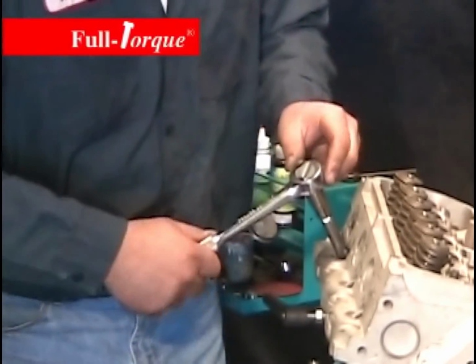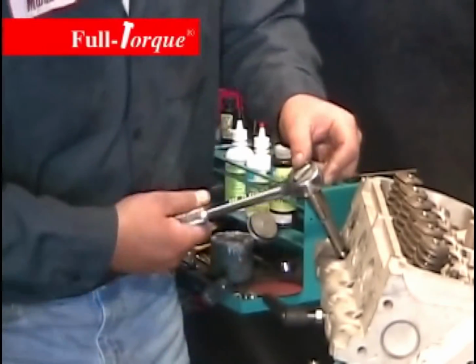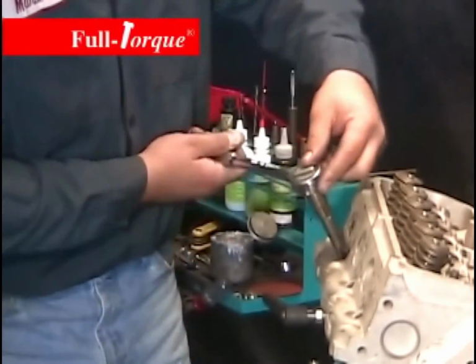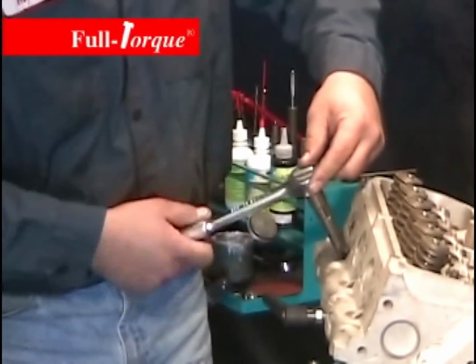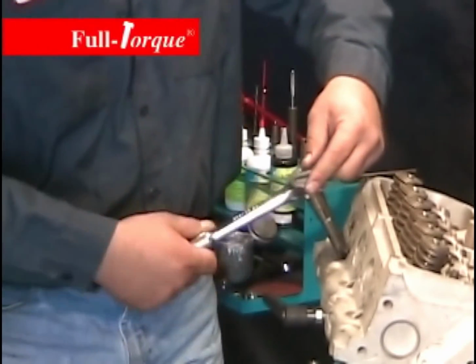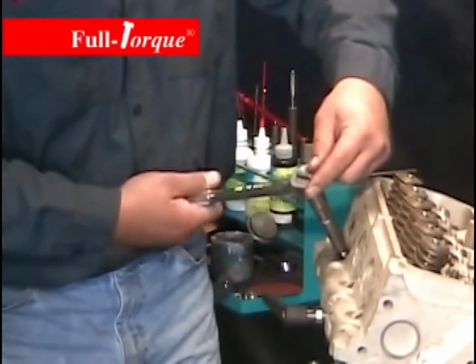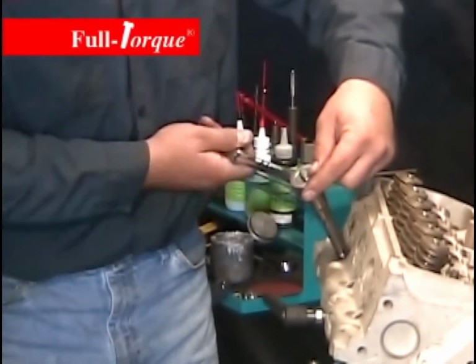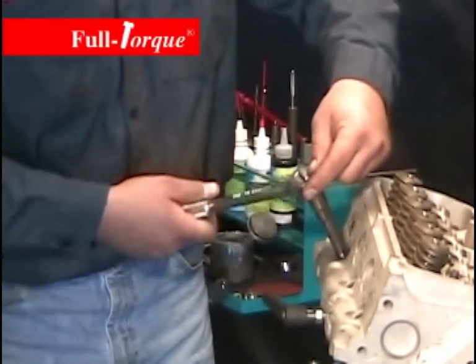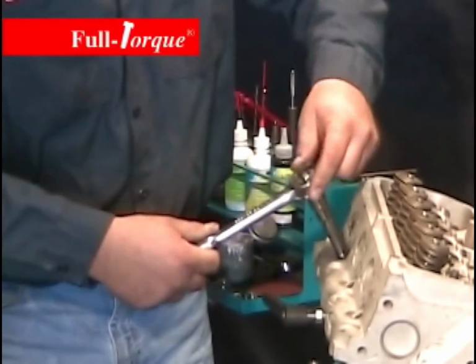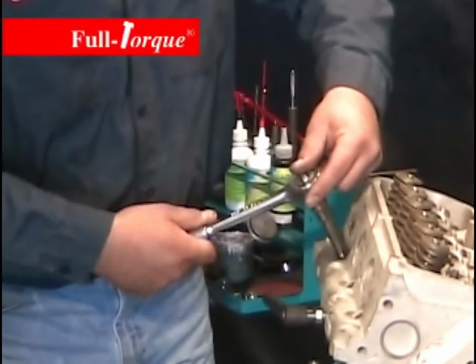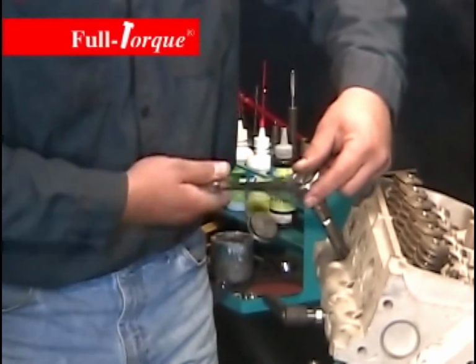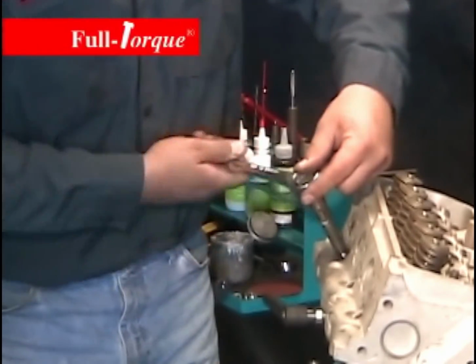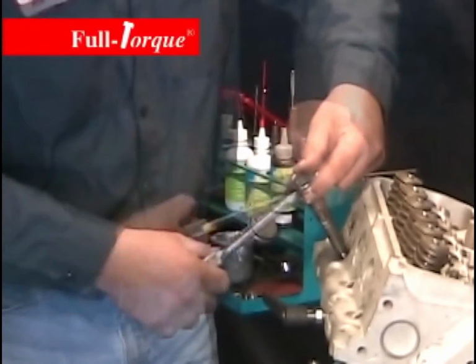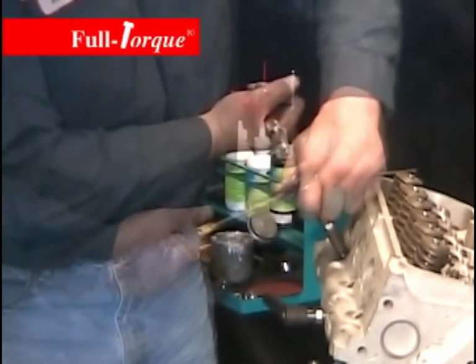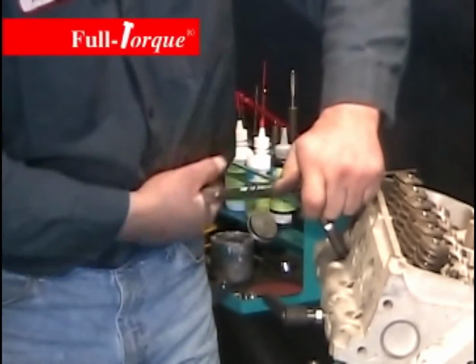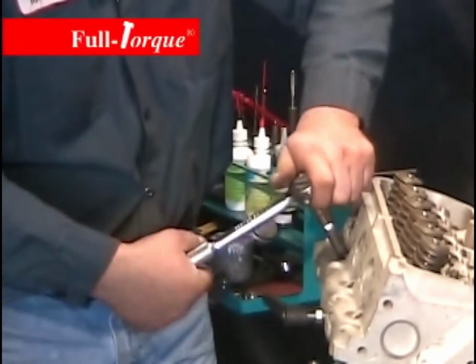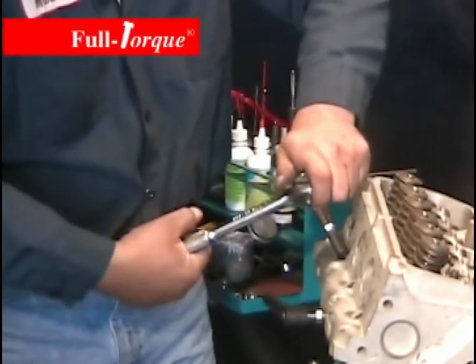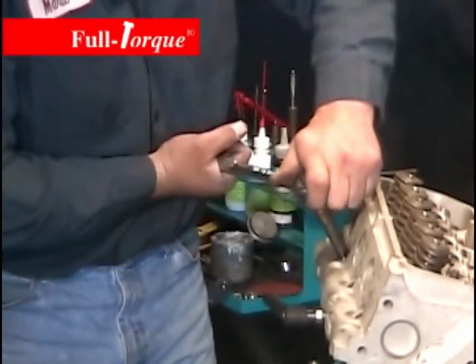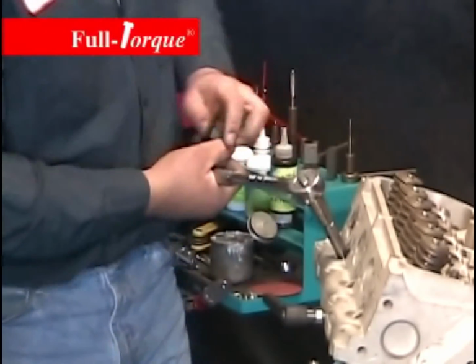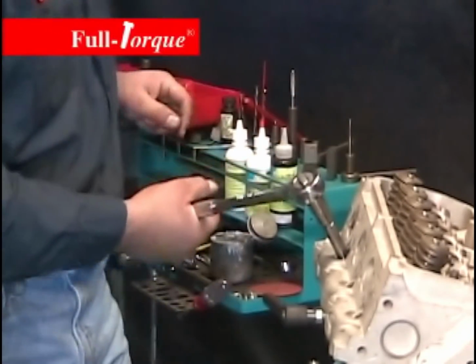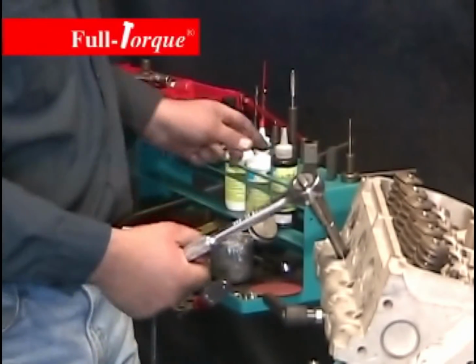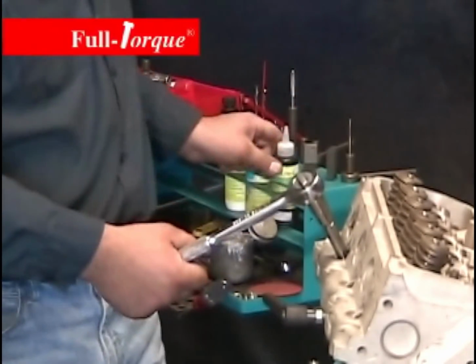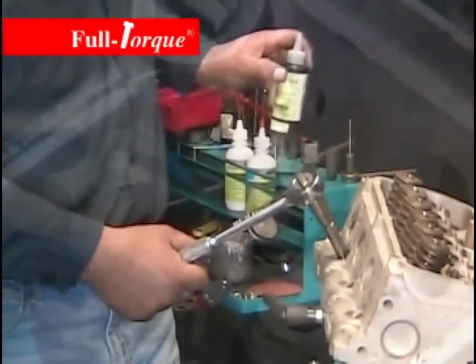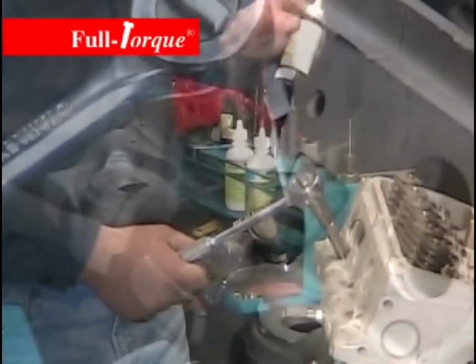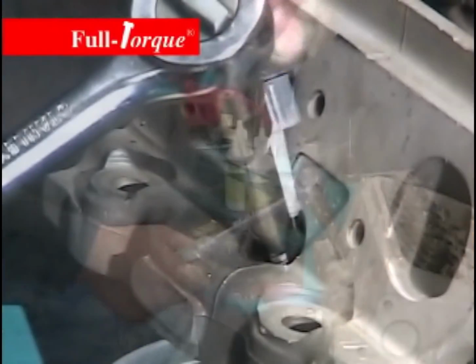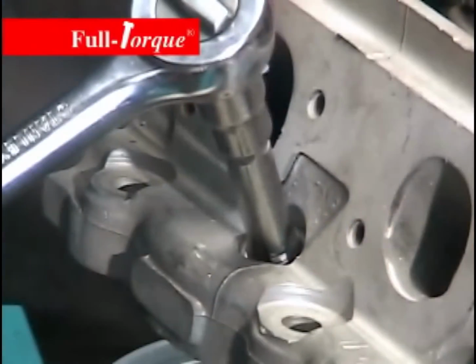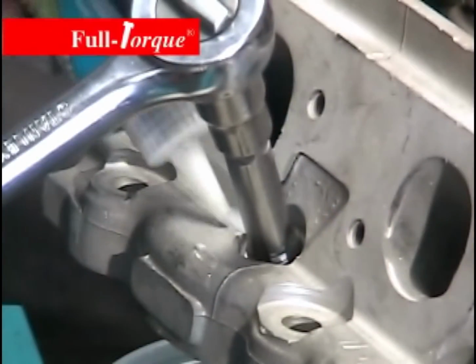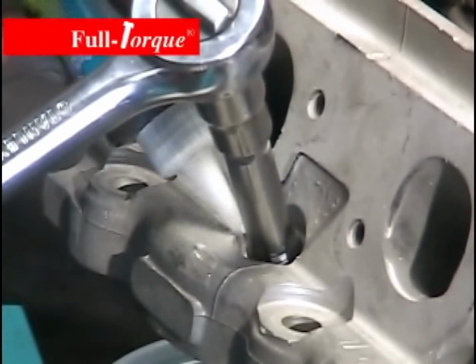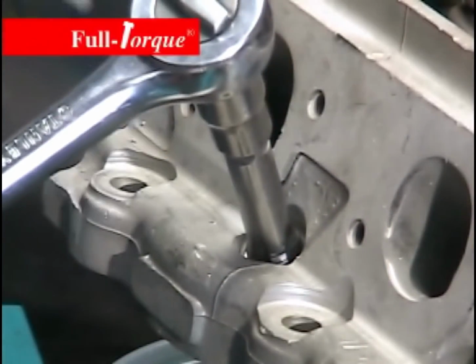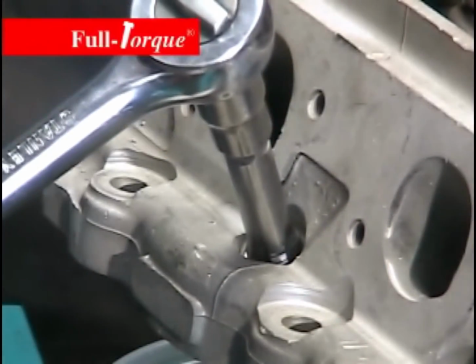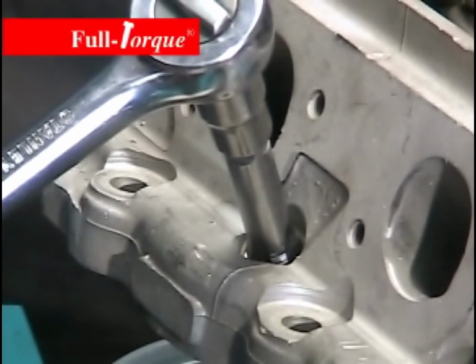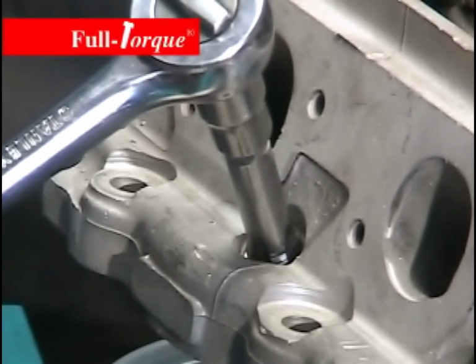Tap the hole all the way through, making sure that you start to feel the tap get easier as you come out the other side. Again, use plenty of tapping fluid during the process.